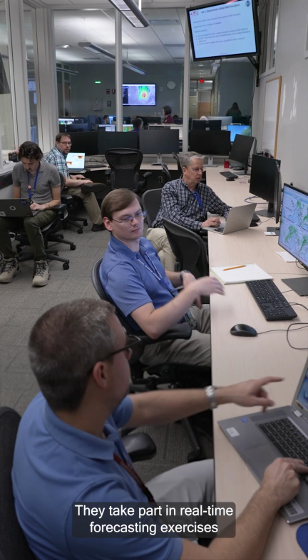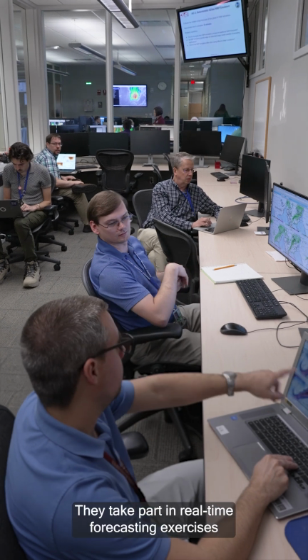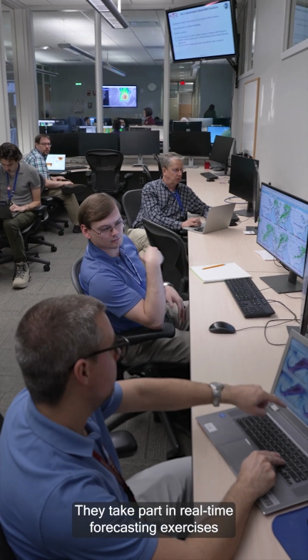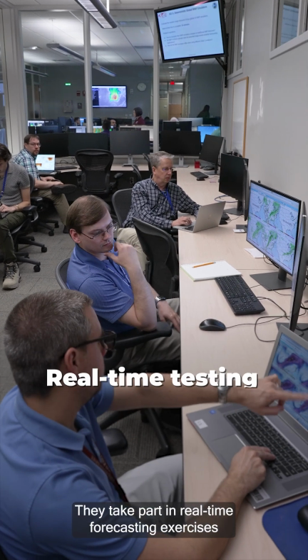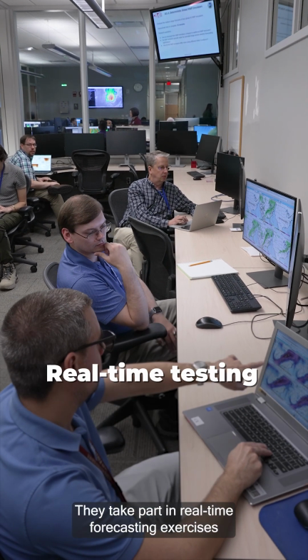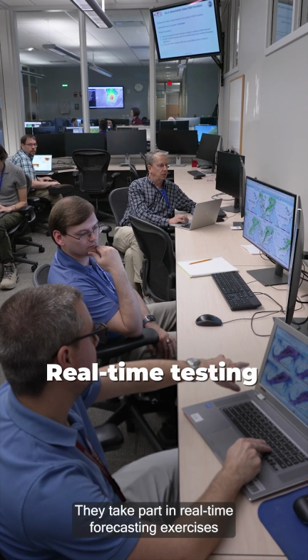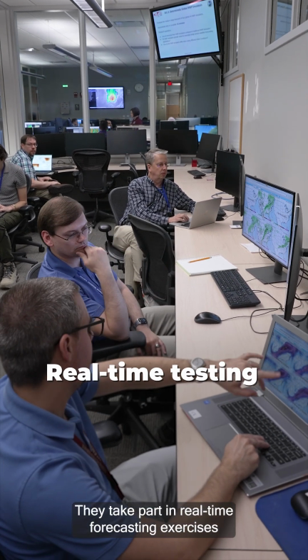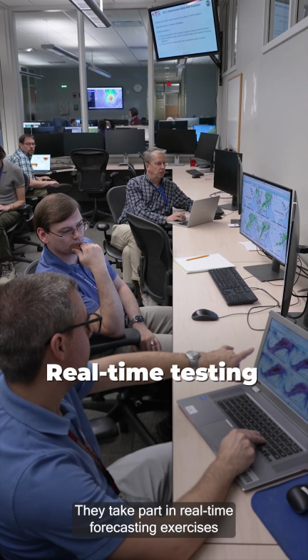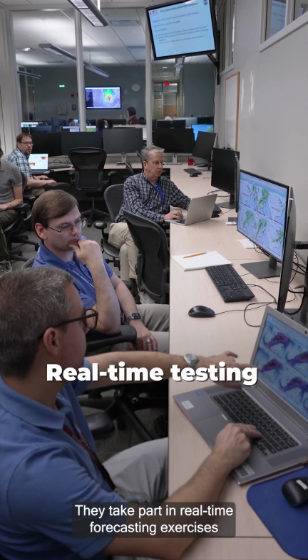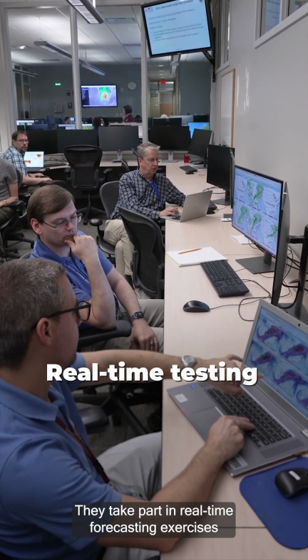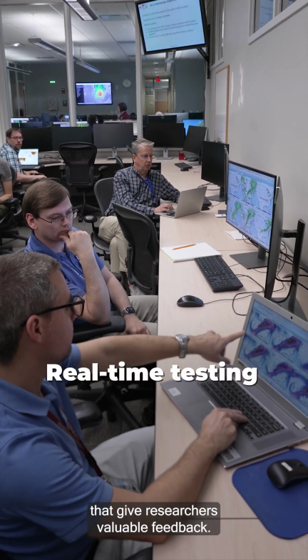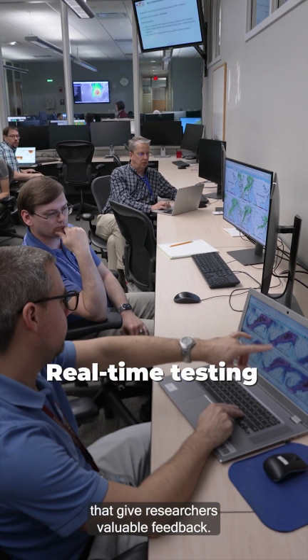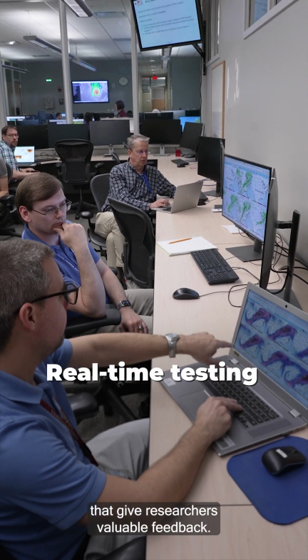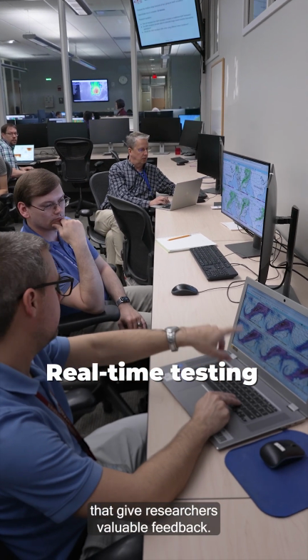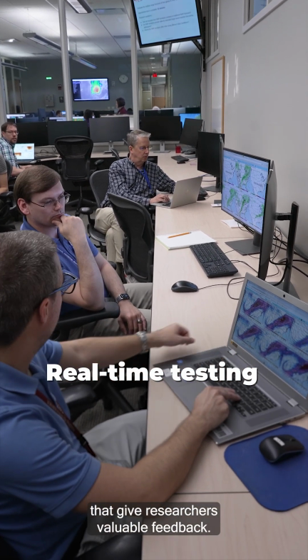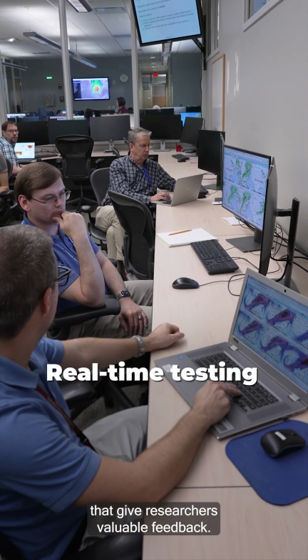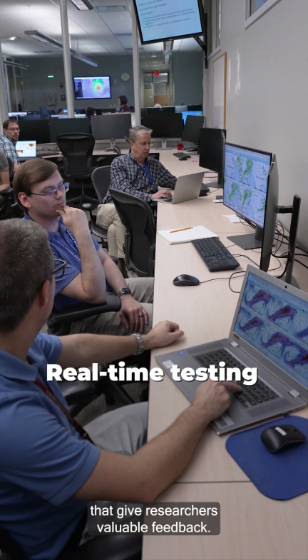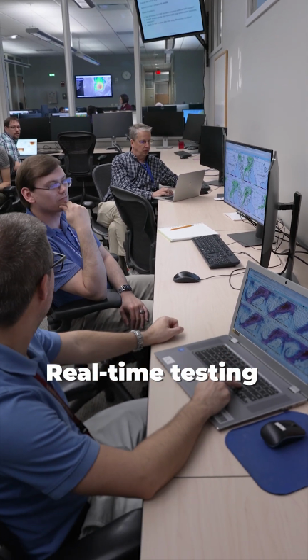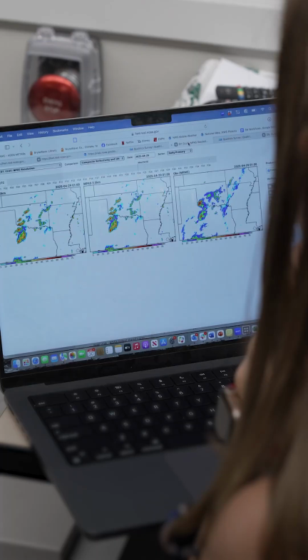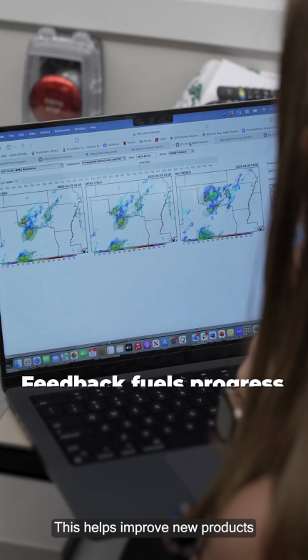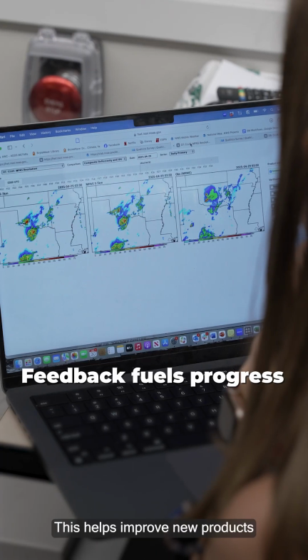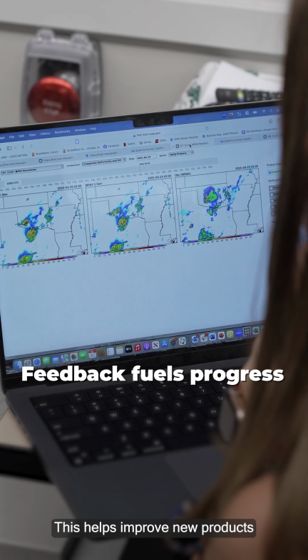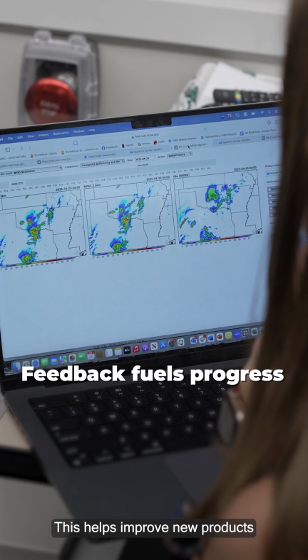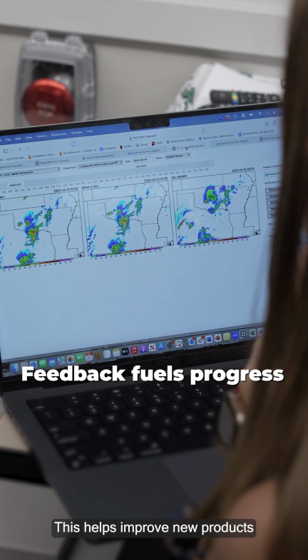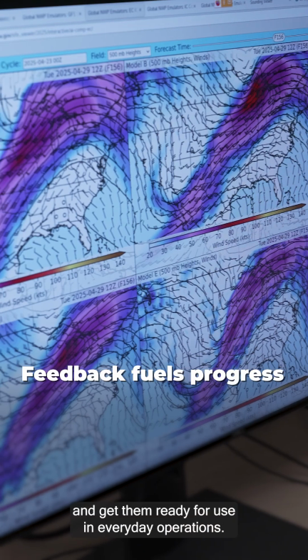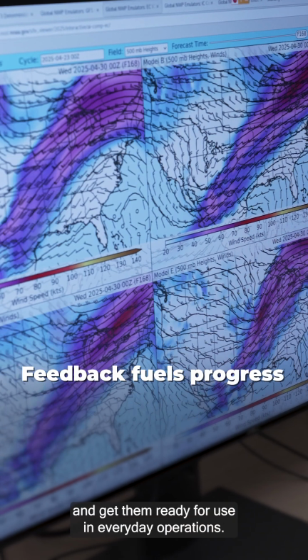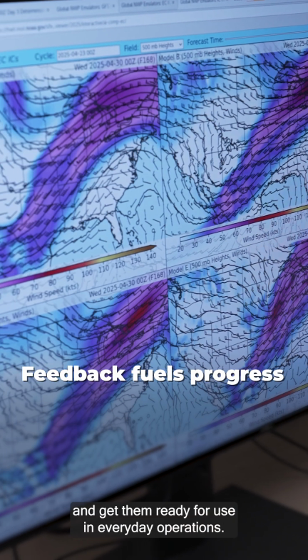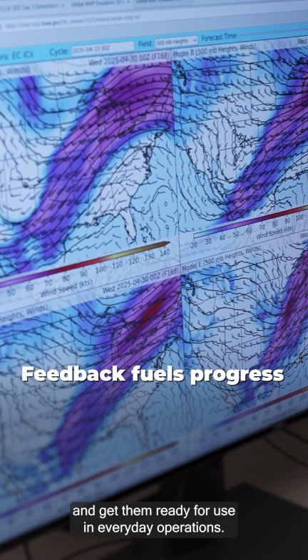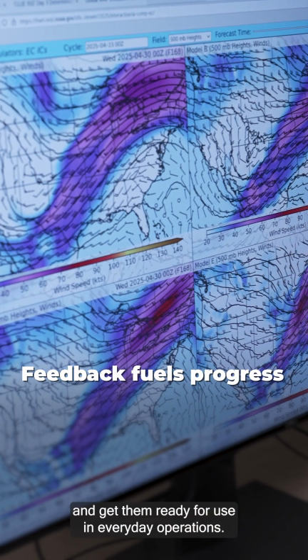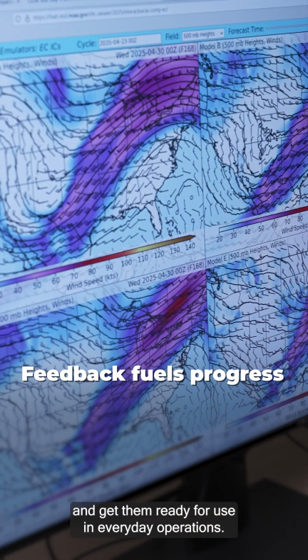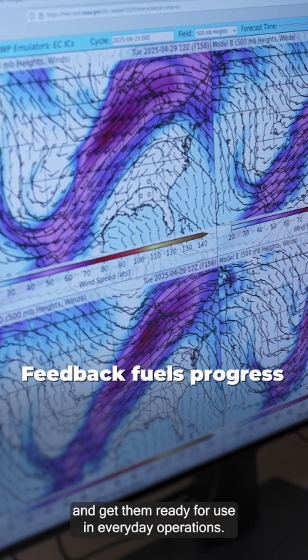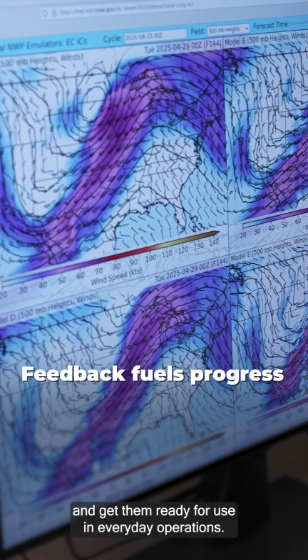They take part in real-time forecasting exercises that give researchers valuable feedback. This helps improve new products and get them ready for use in everyday operations.